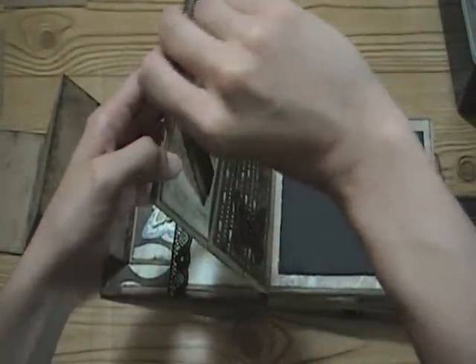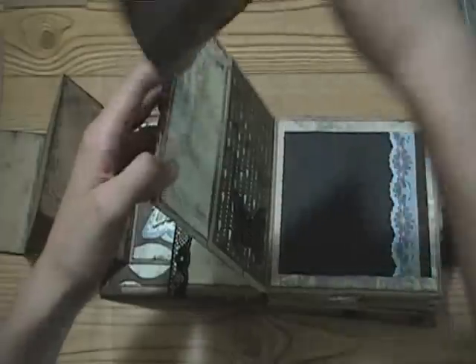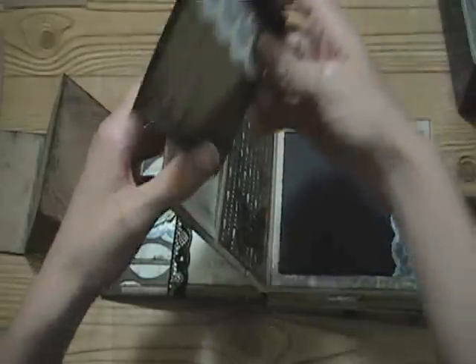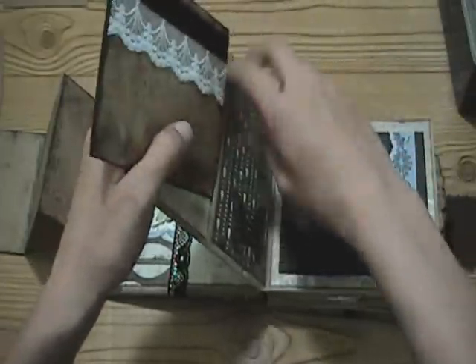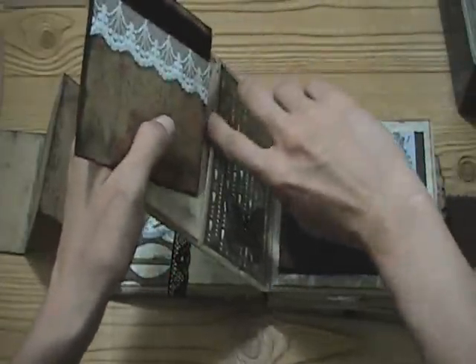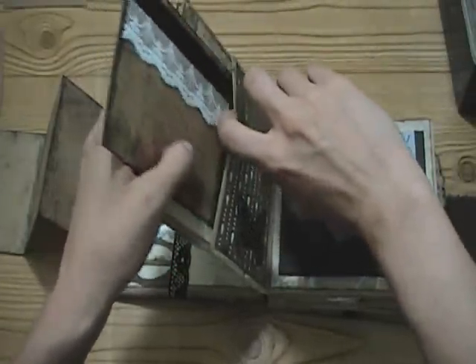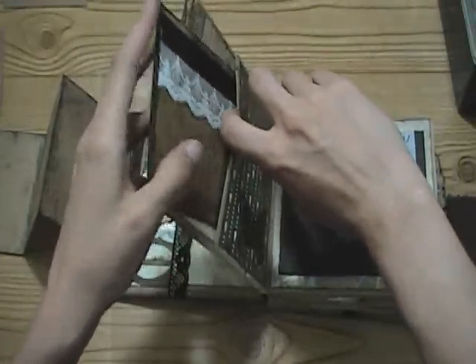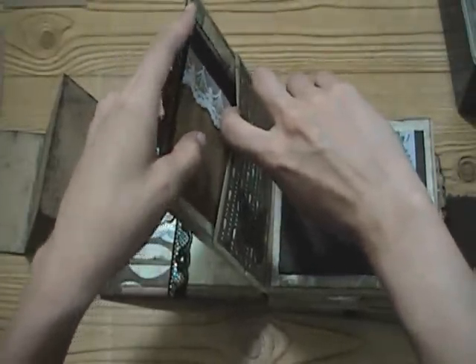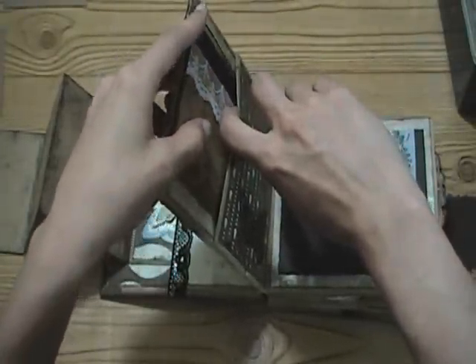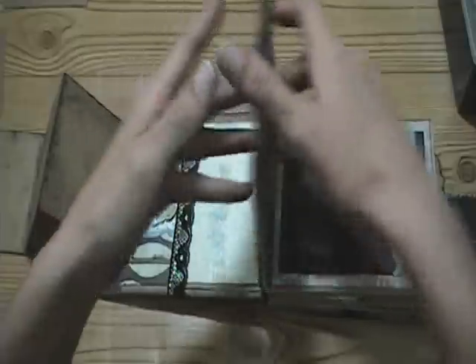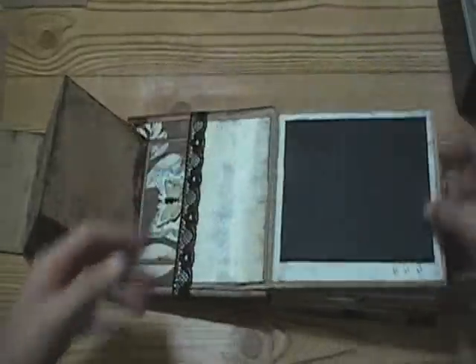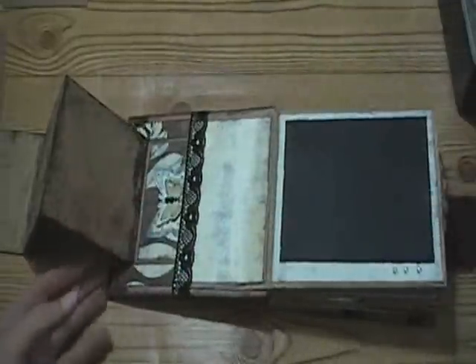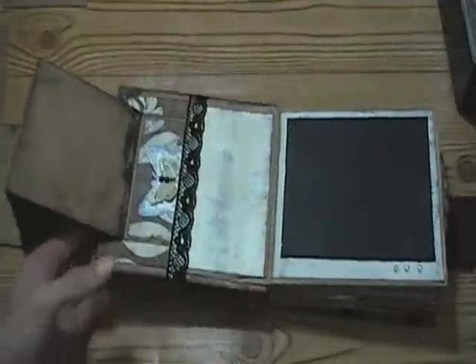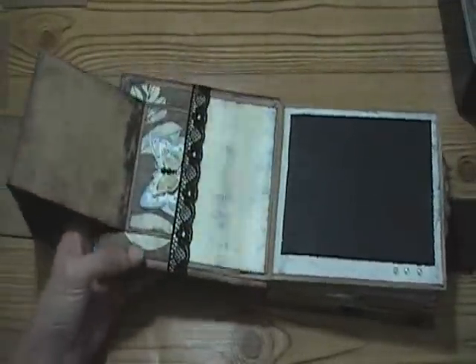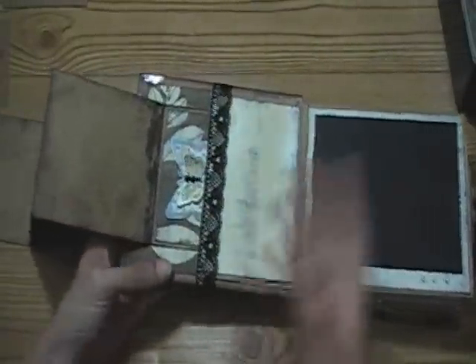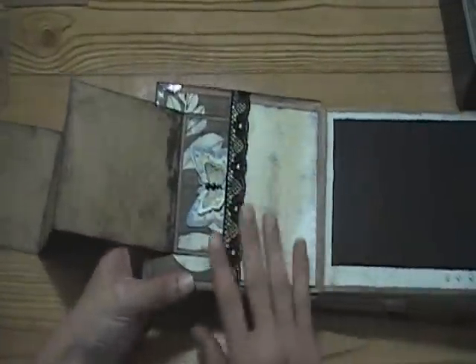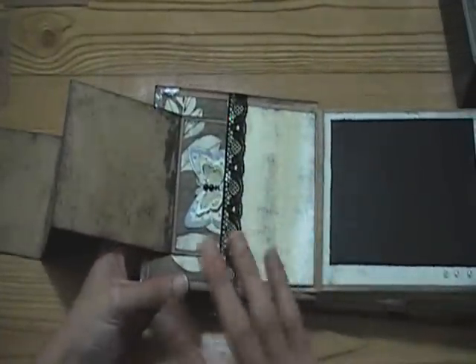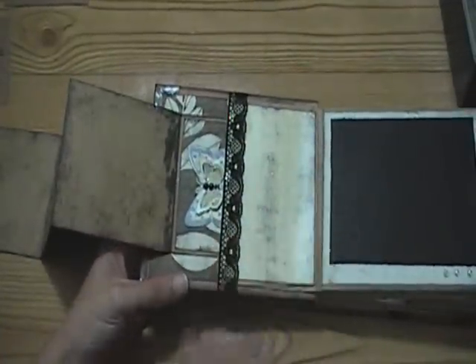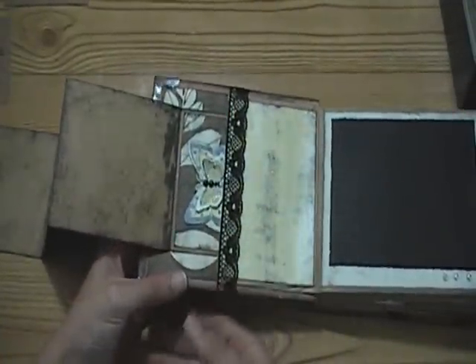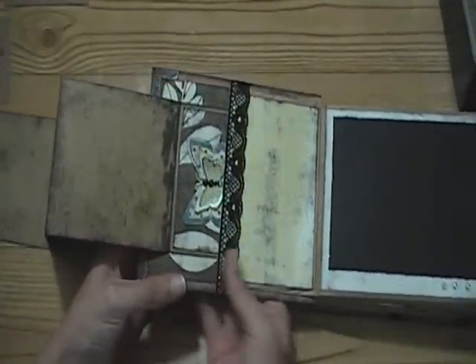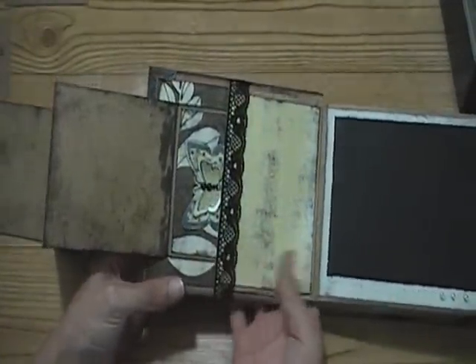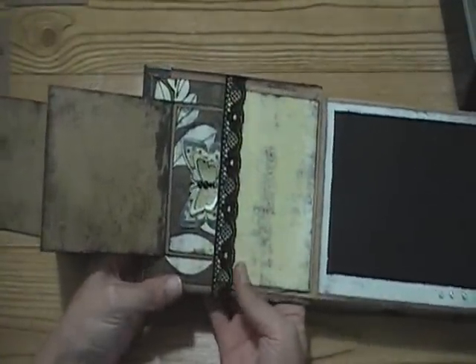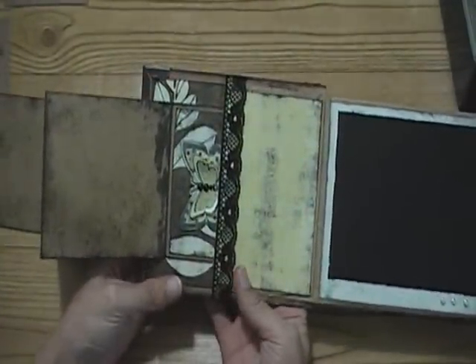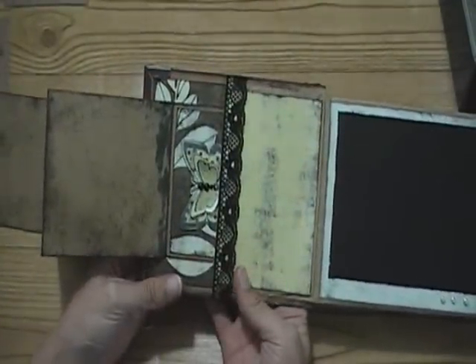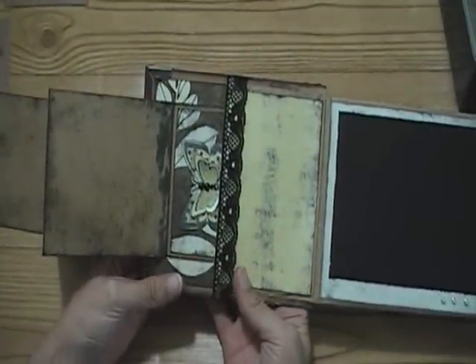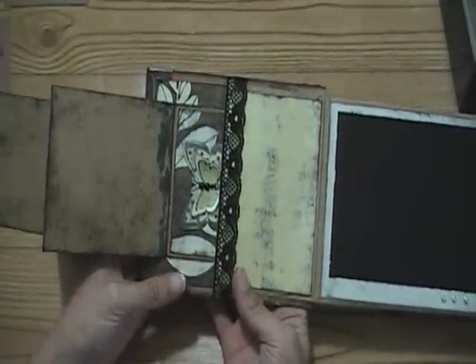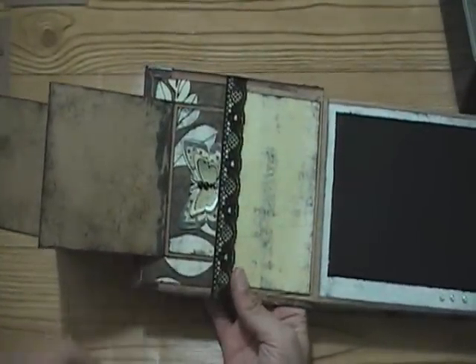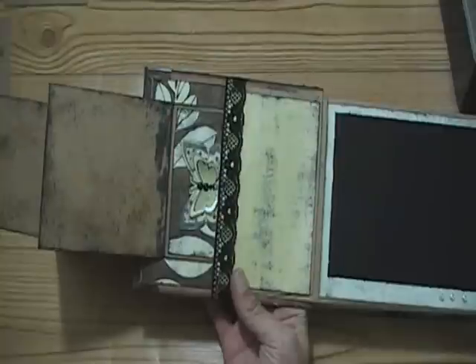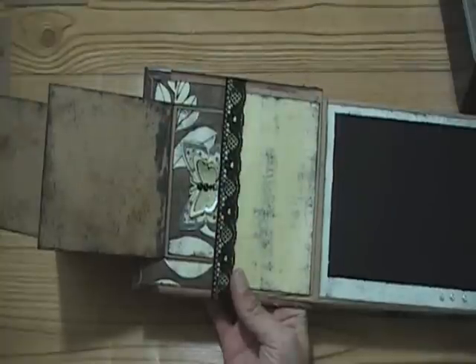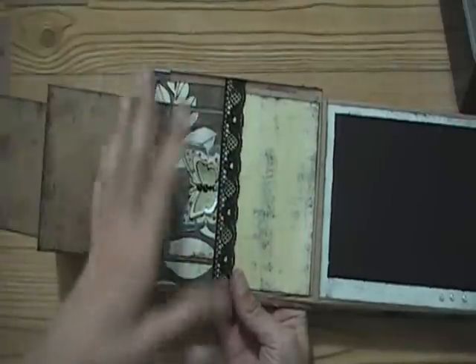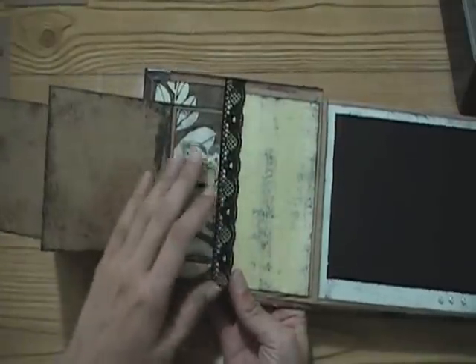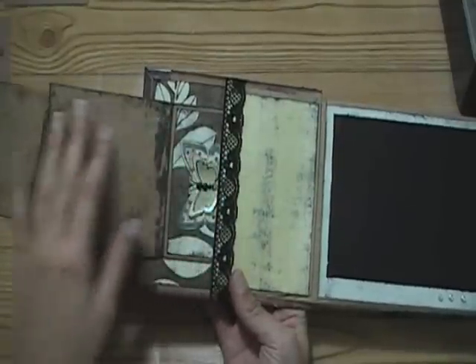She's really nice - we traded some stuff. So thanks, Rosanna - they work perfectly for this album.